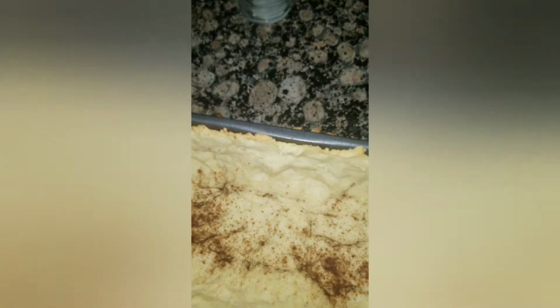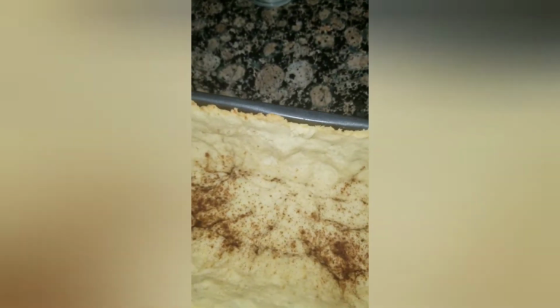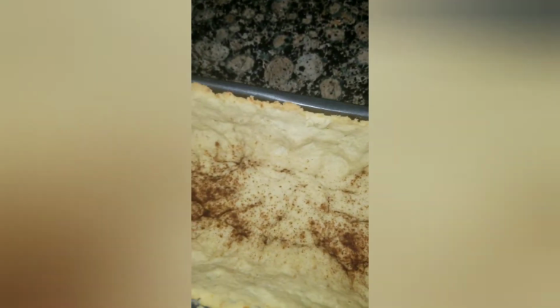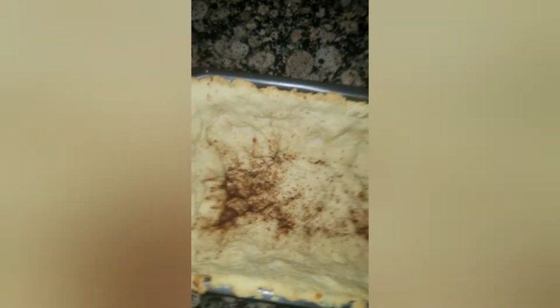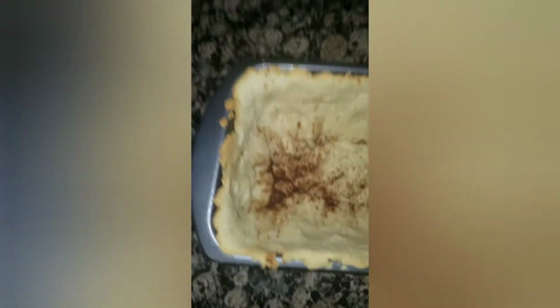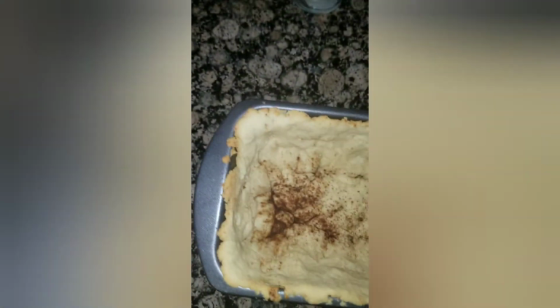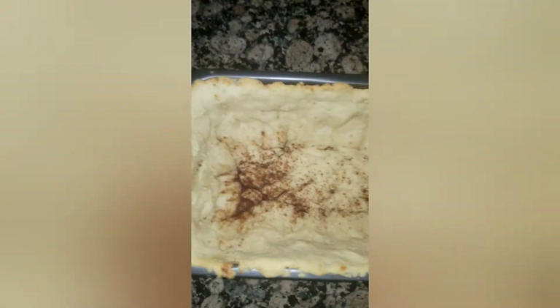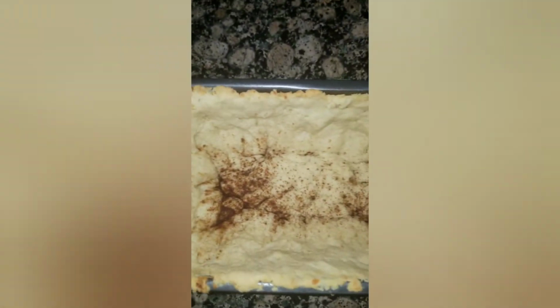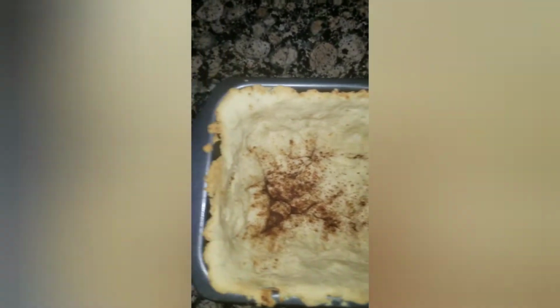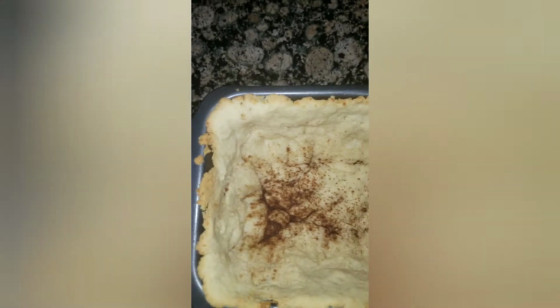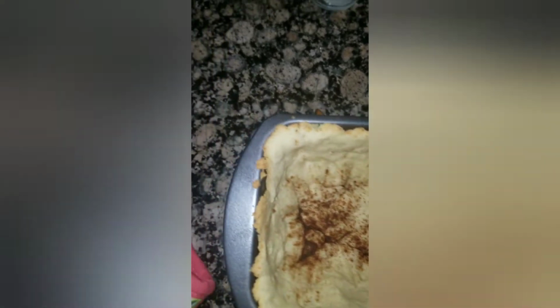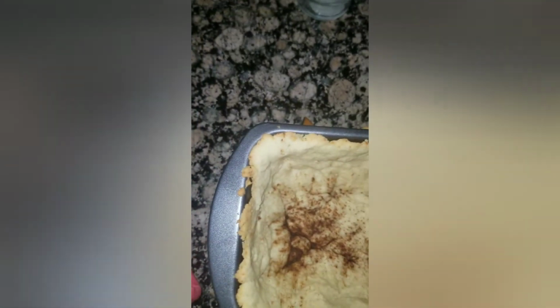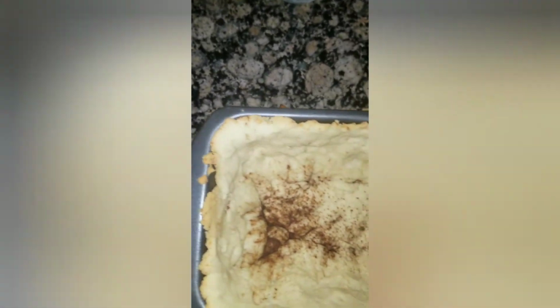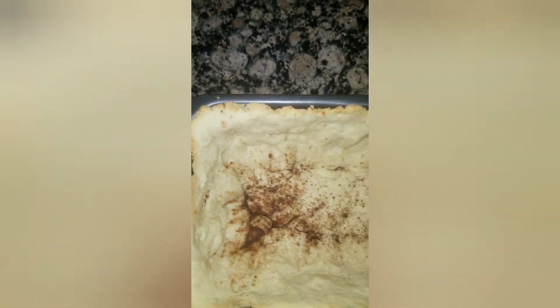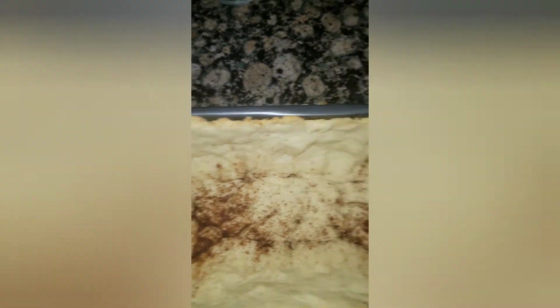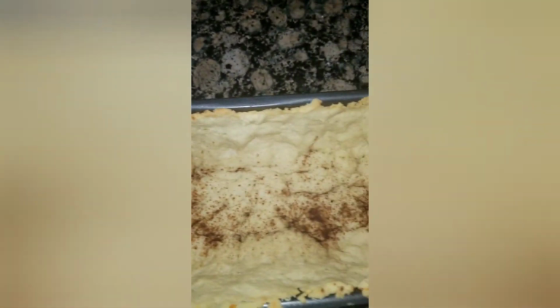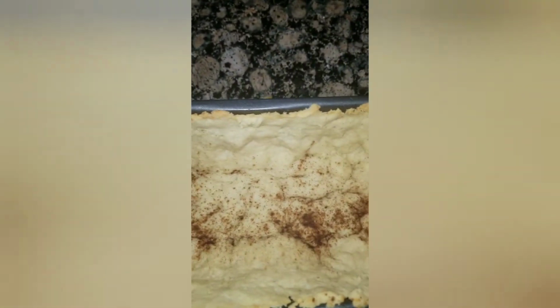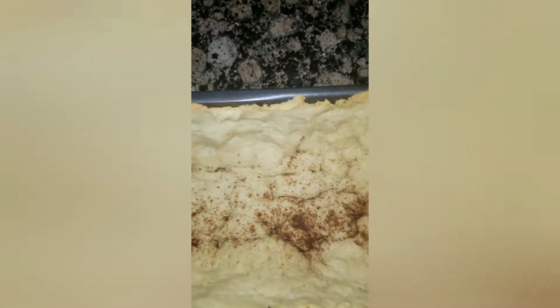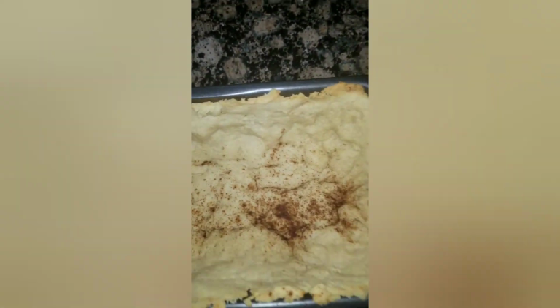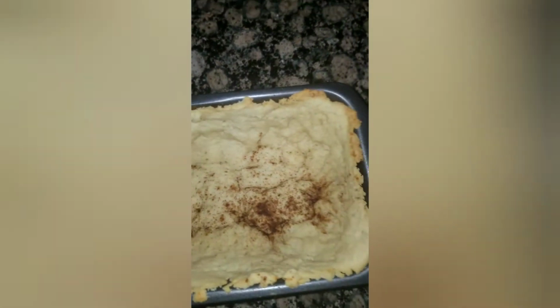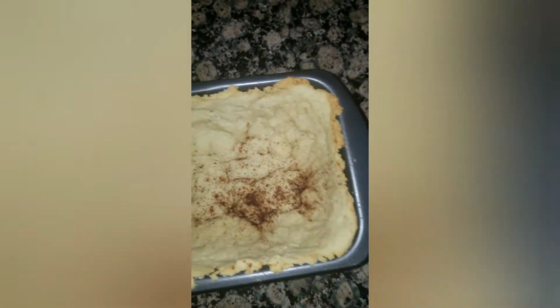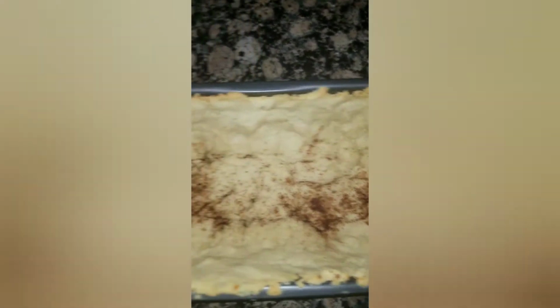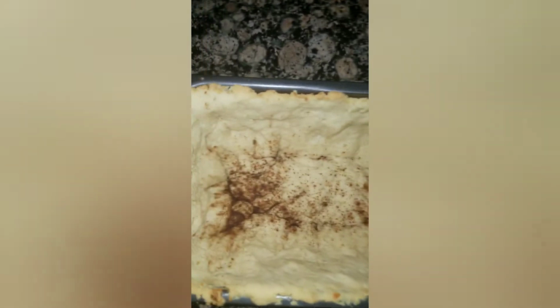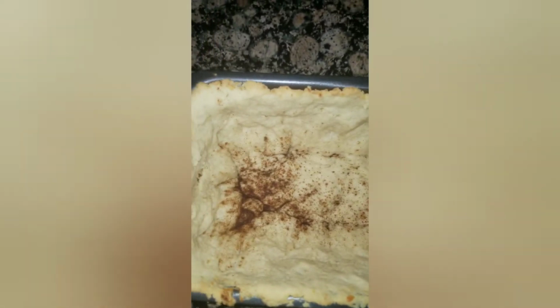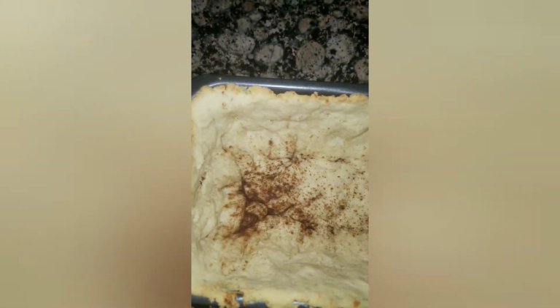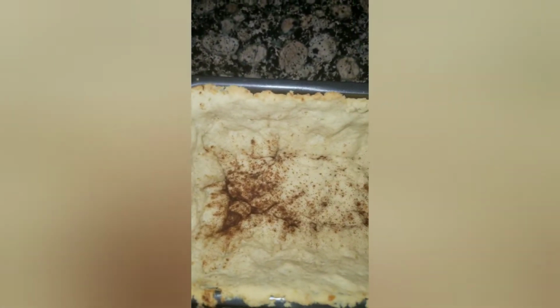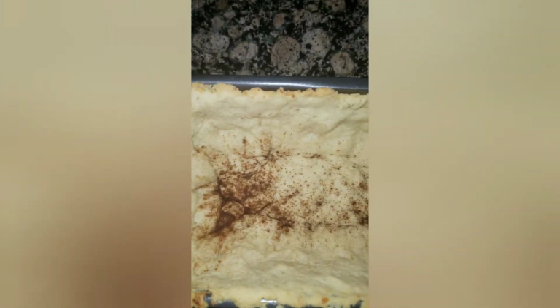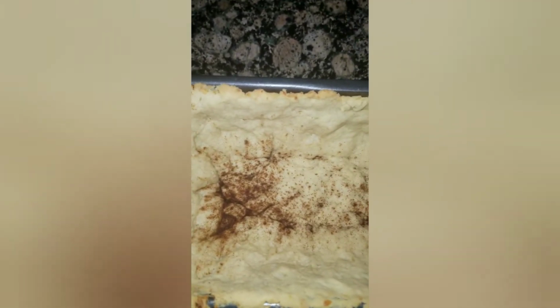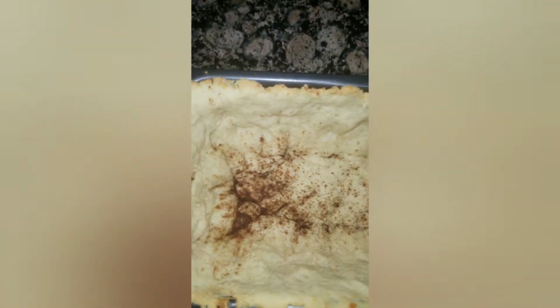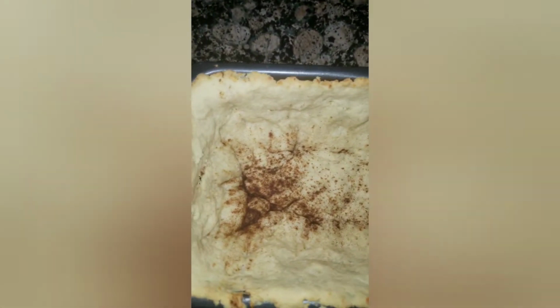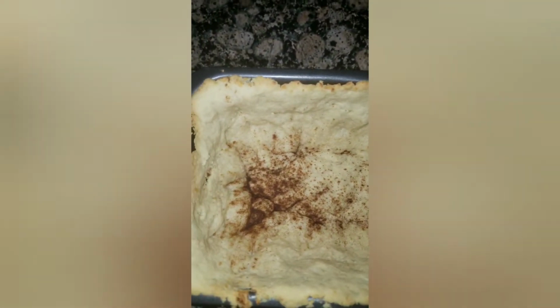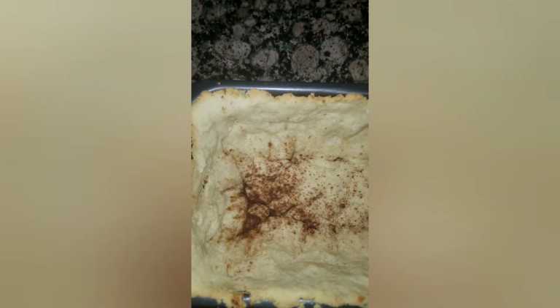I made another keto crust and I'm trying to perfect it. I put some cinnamon in the bottom because this is going to be a sweet one — instead of savory like yesterday, which was a pot pie.